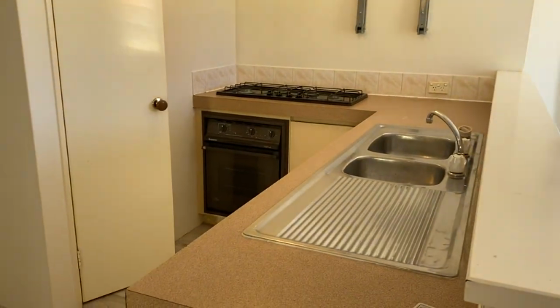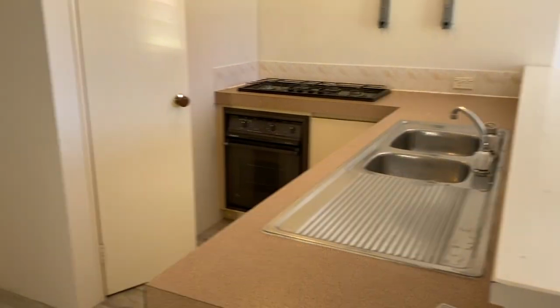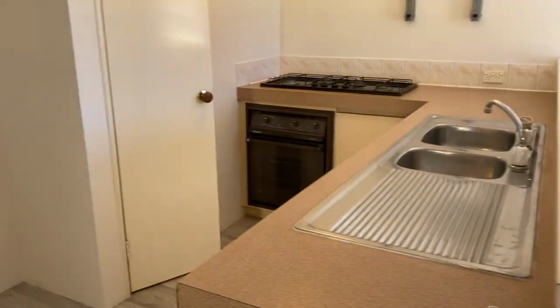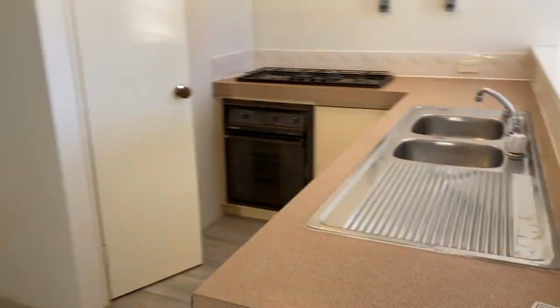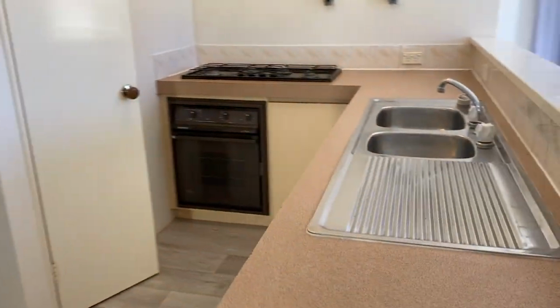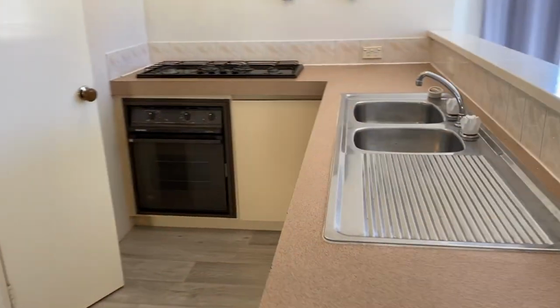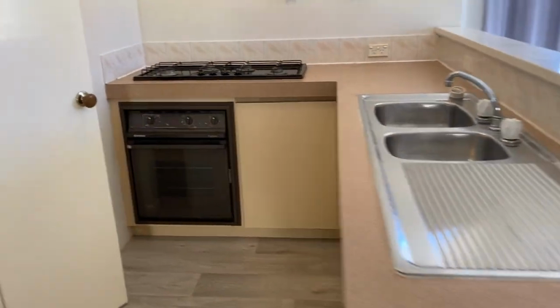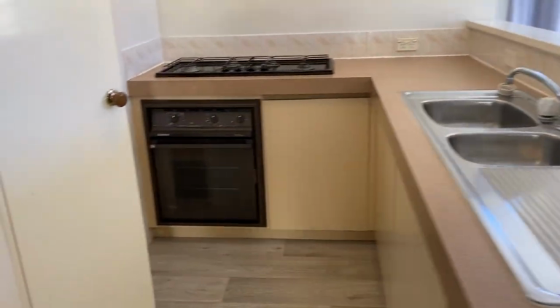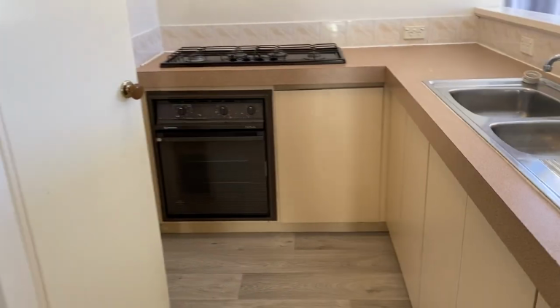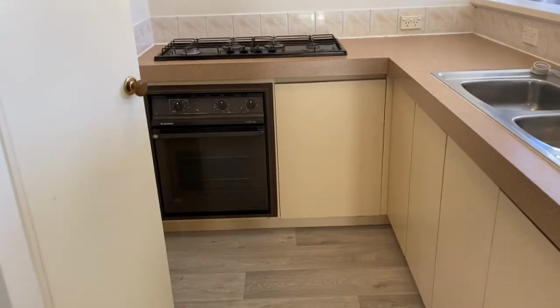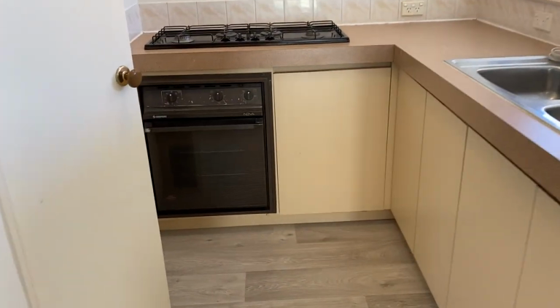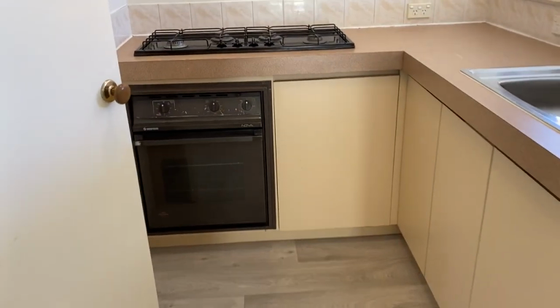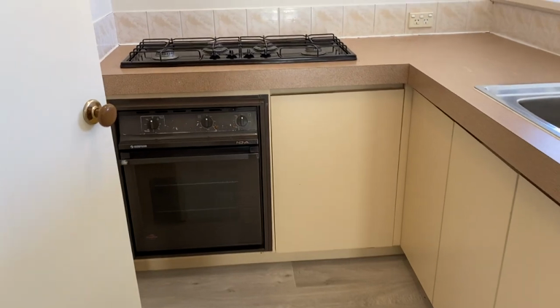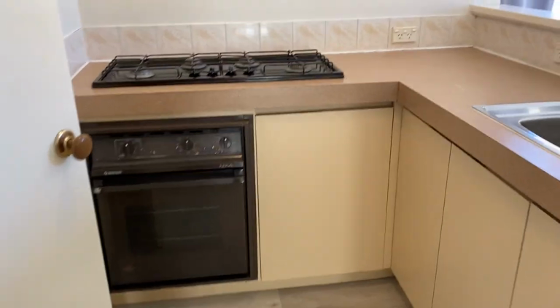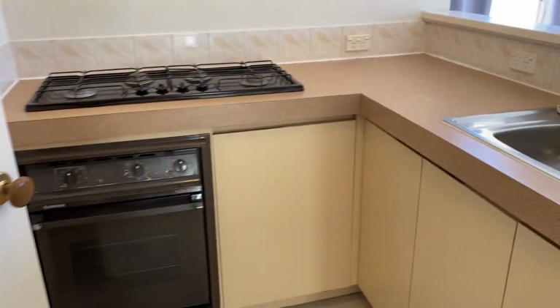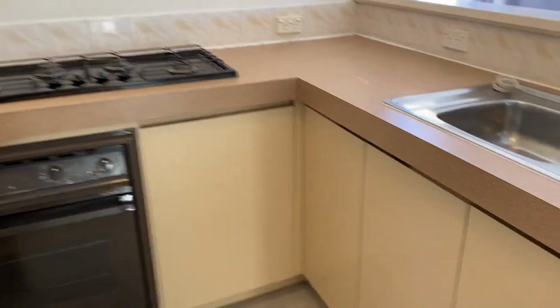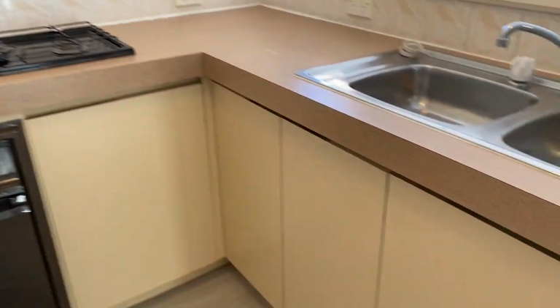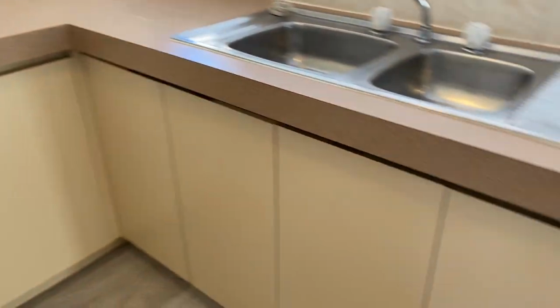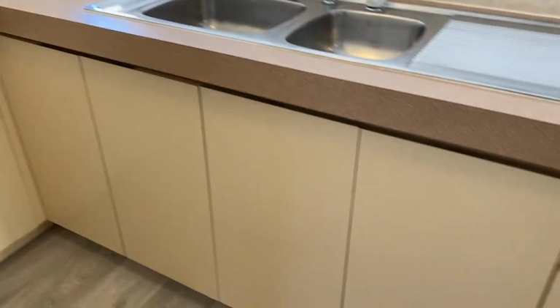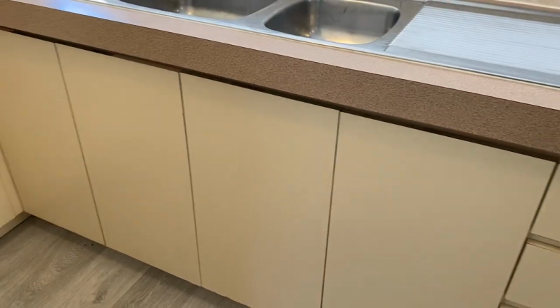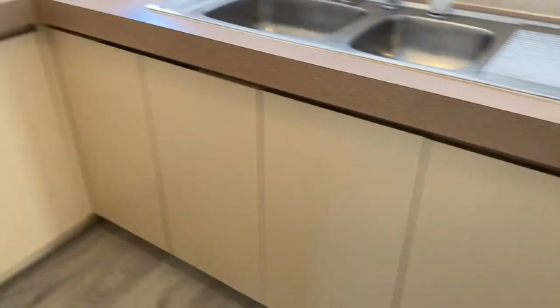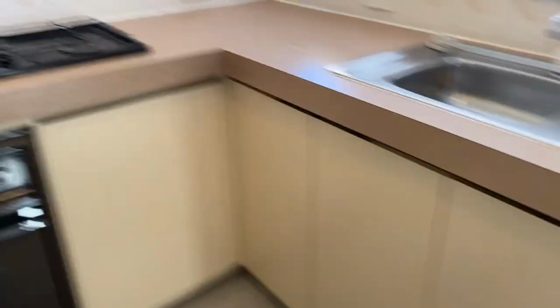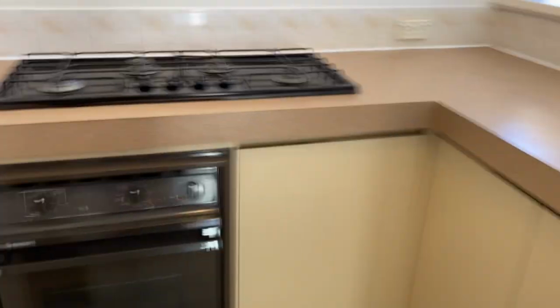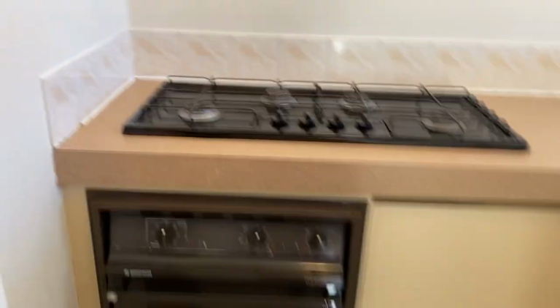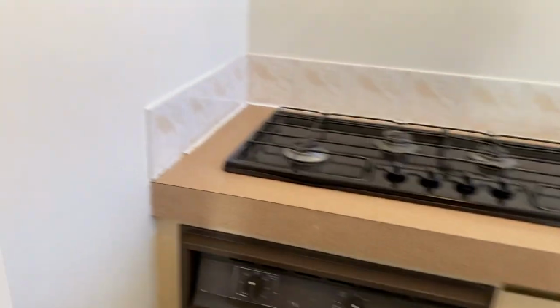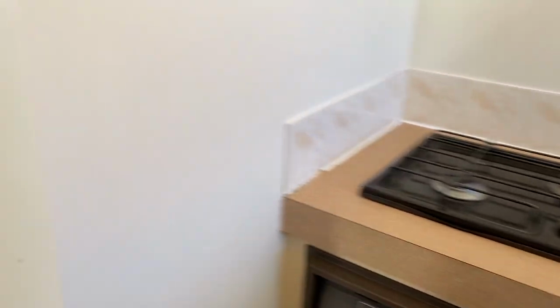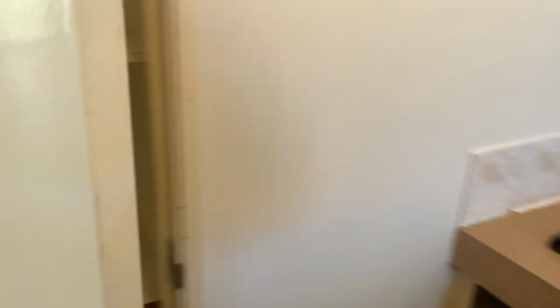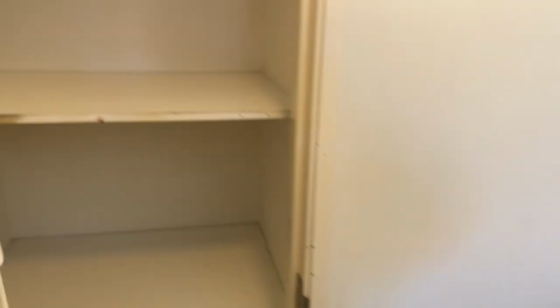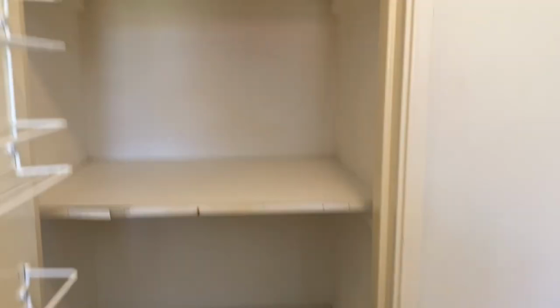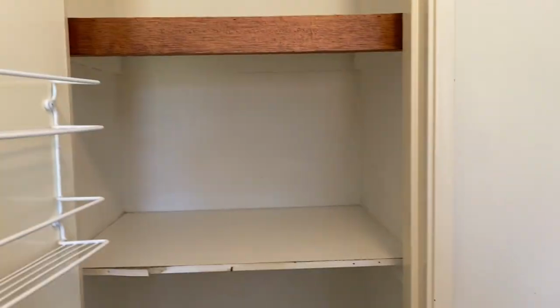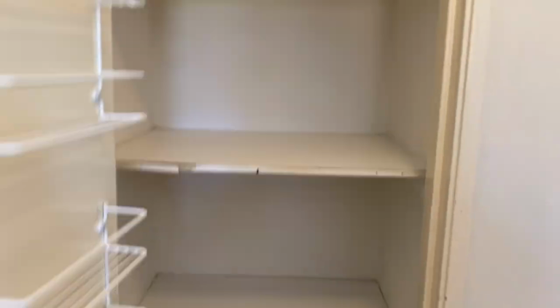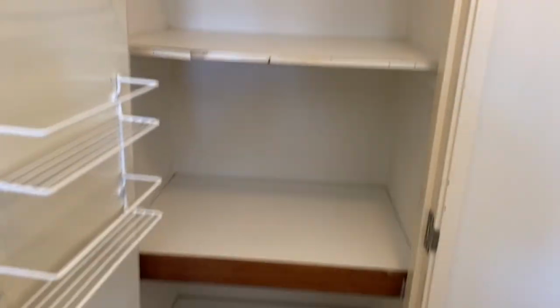Here's the kitchen, with a double sink, under-bench oven and gas hot plates, and a good size pantry.